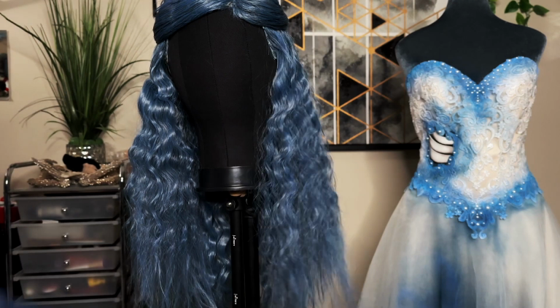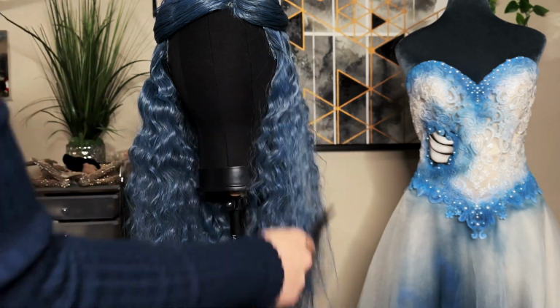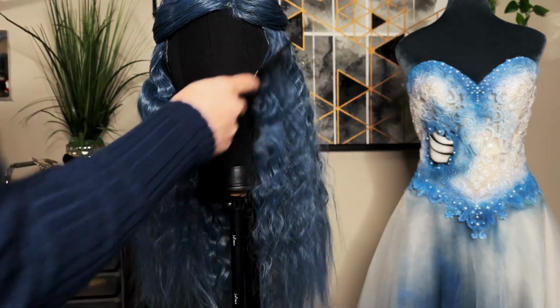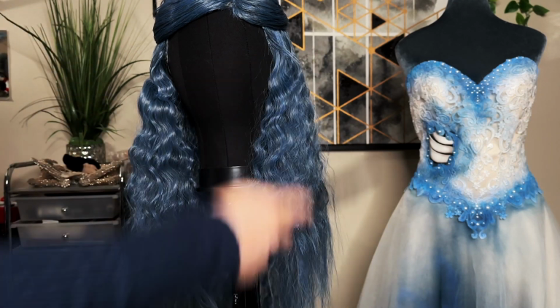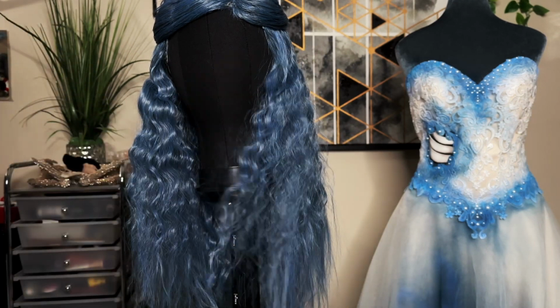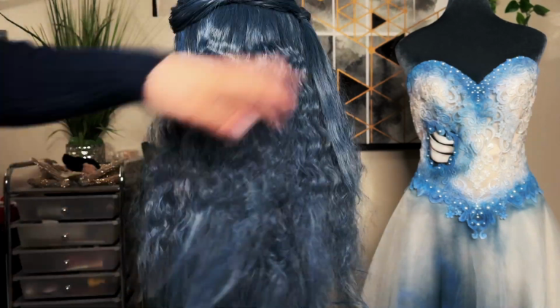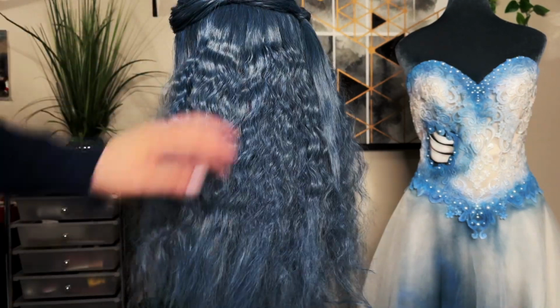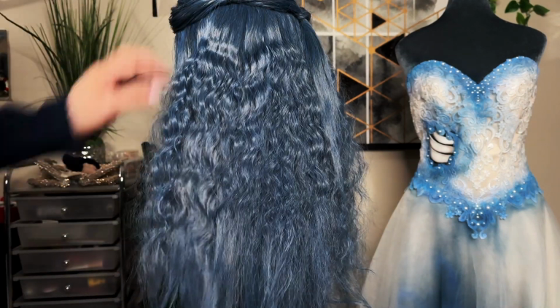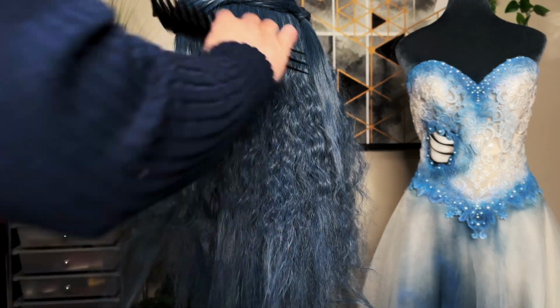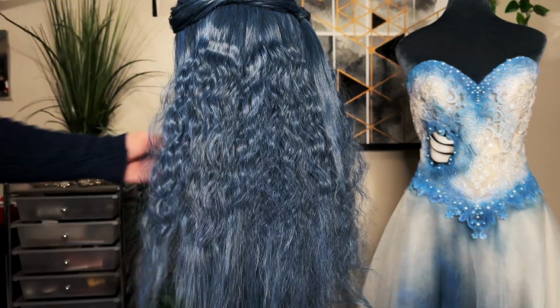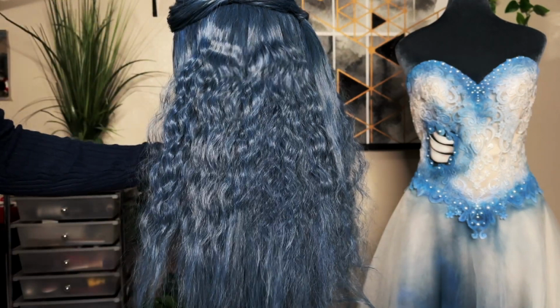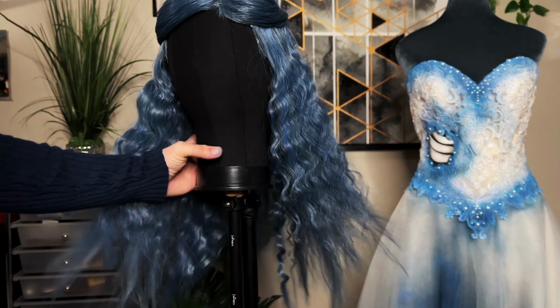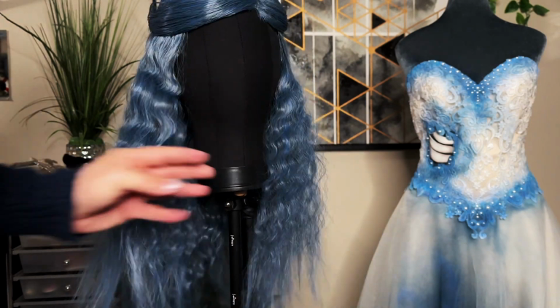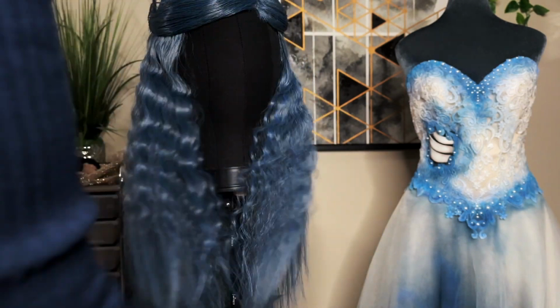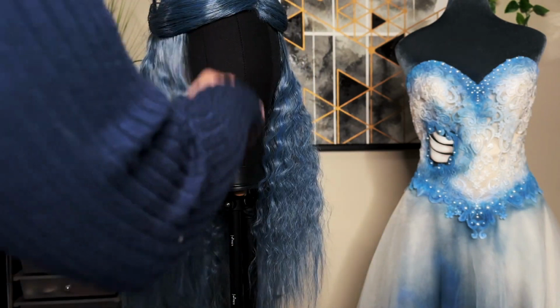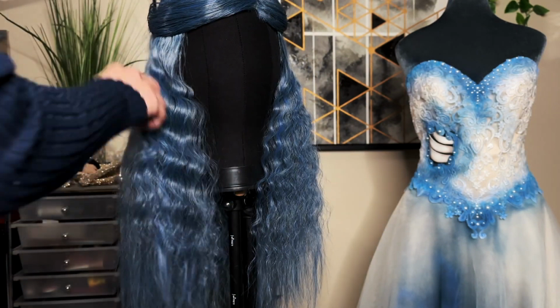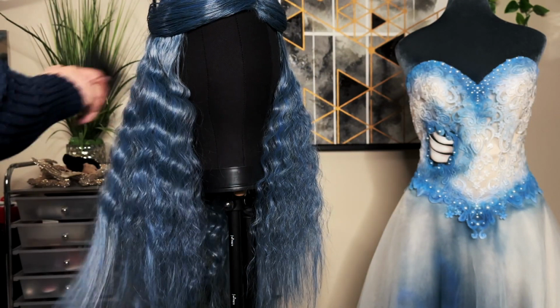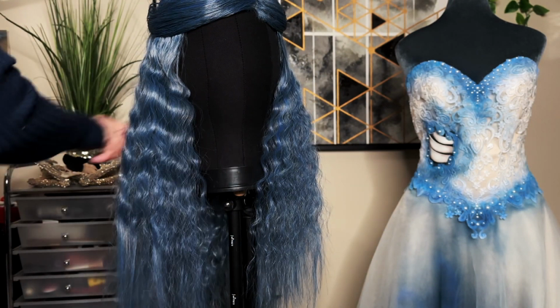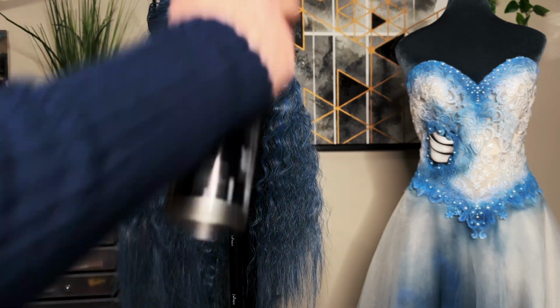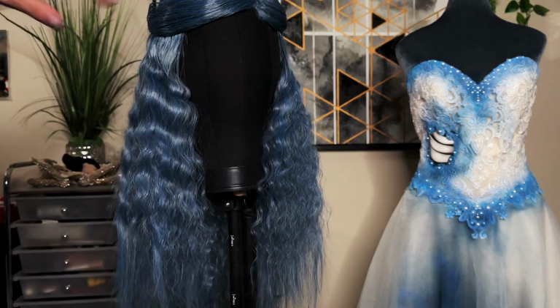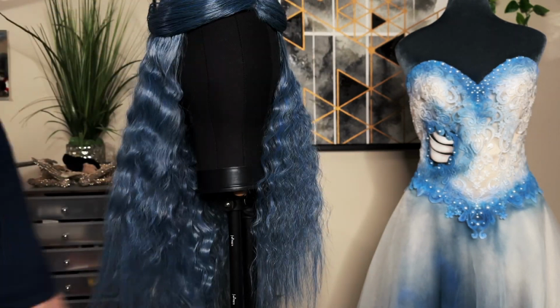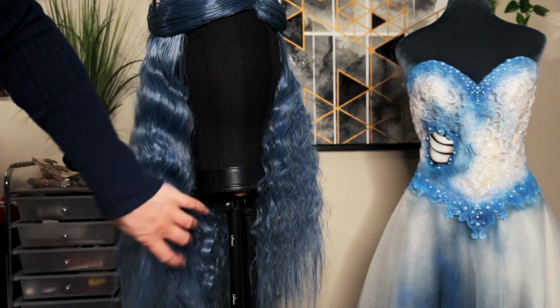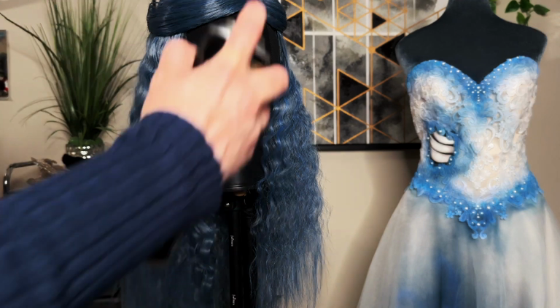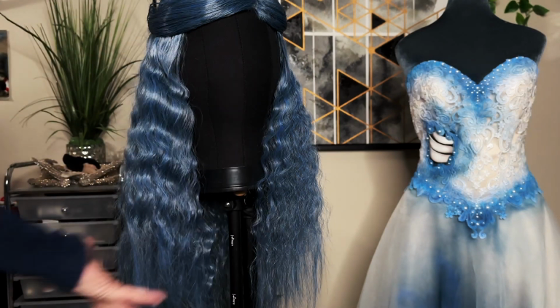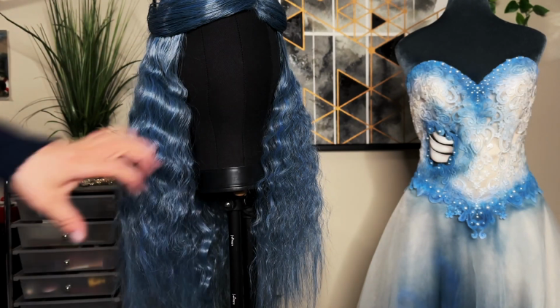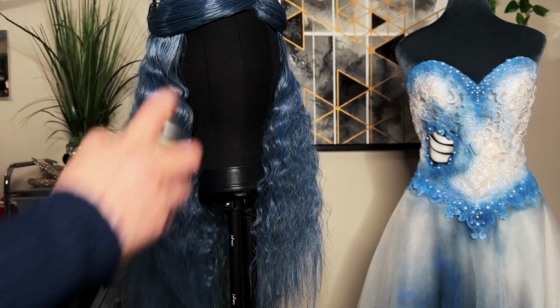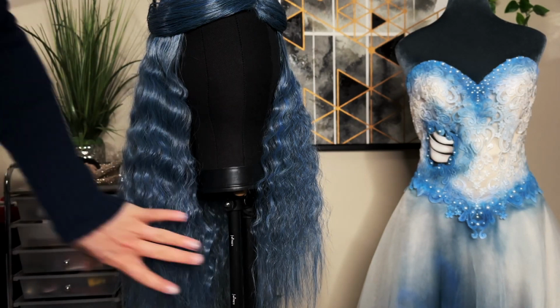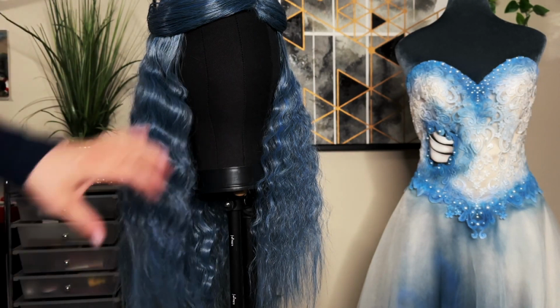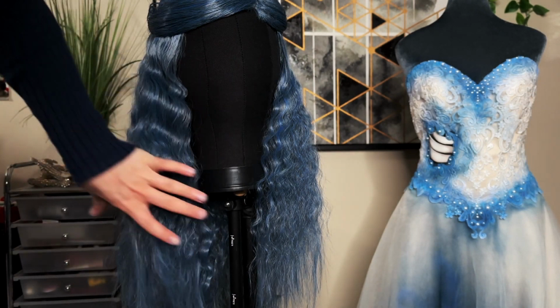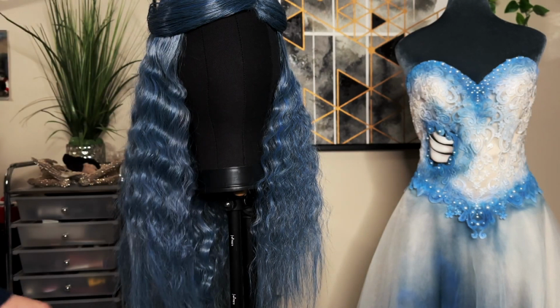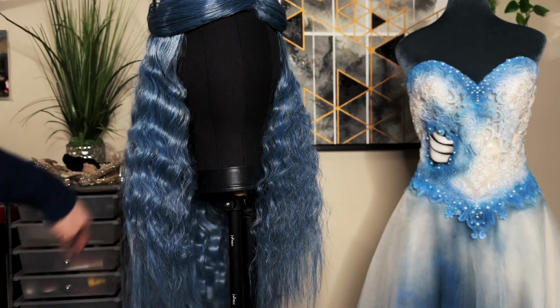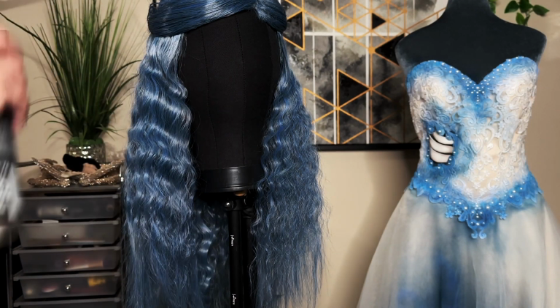Comb with a large tooth comb, especially in the front. Next, spray with hairspray and kind of smooth and scrunch it back to help define and smooth the waves that frizzed out slightly from combing.